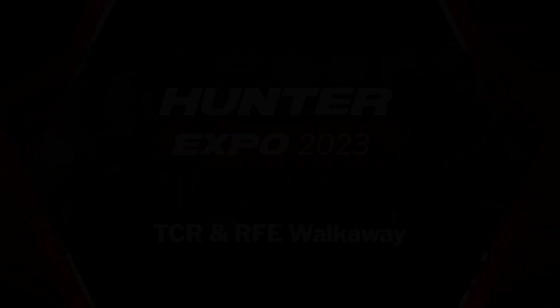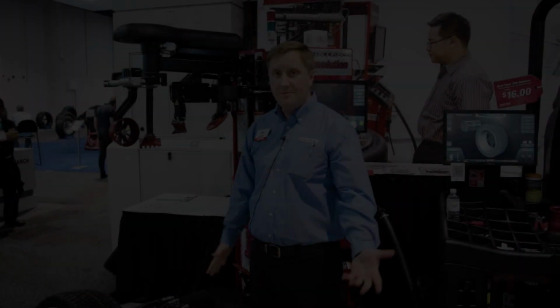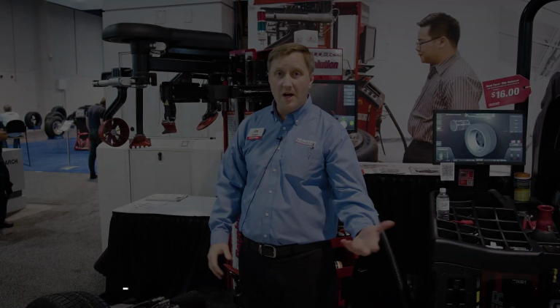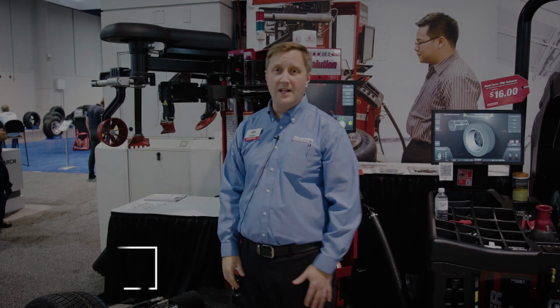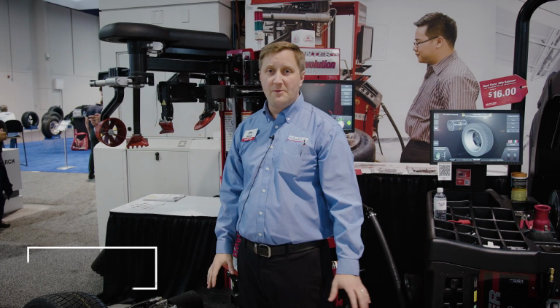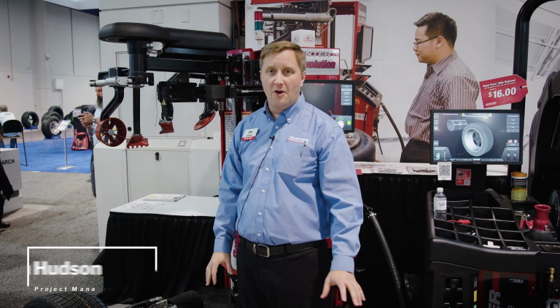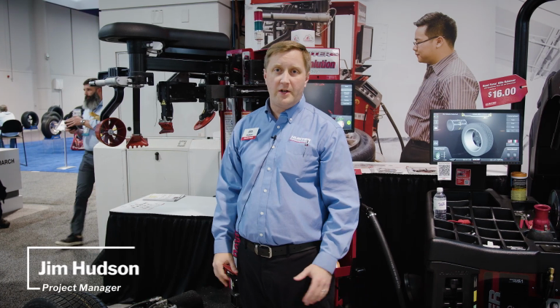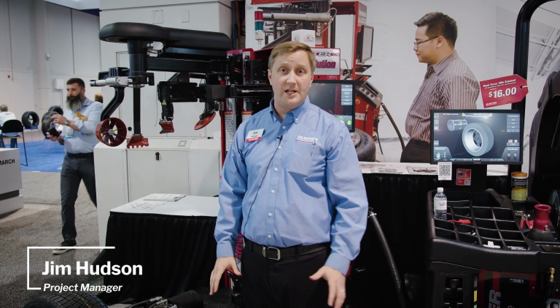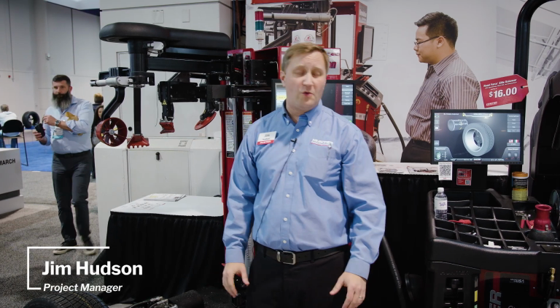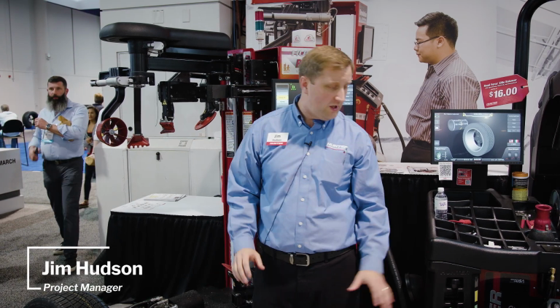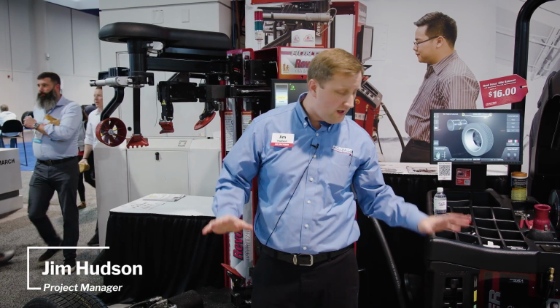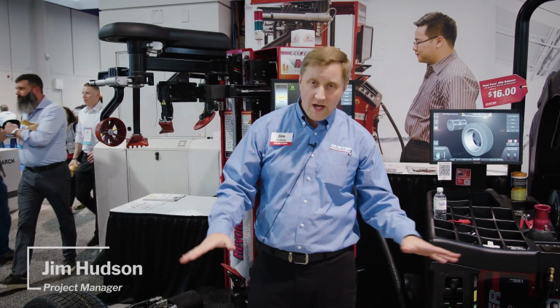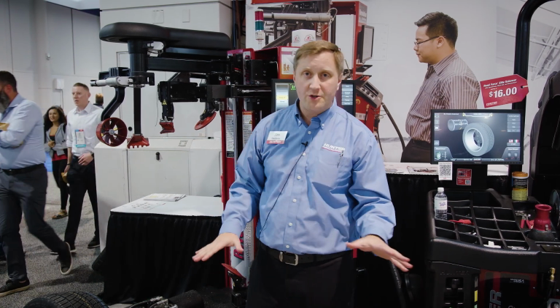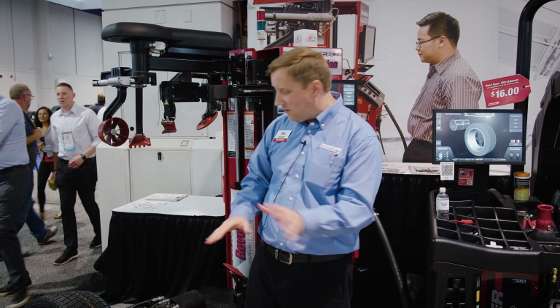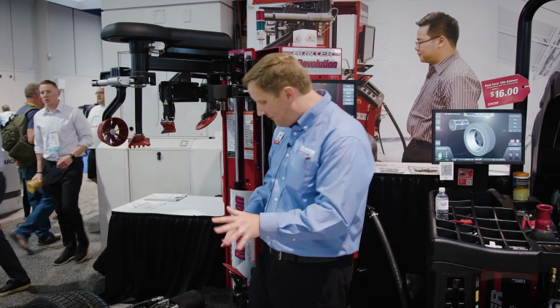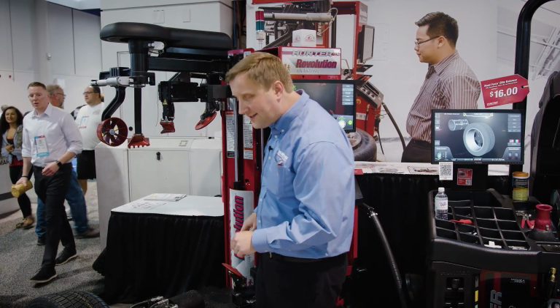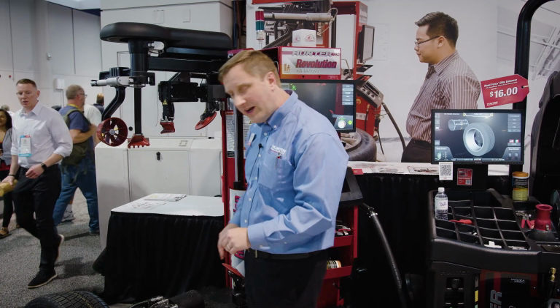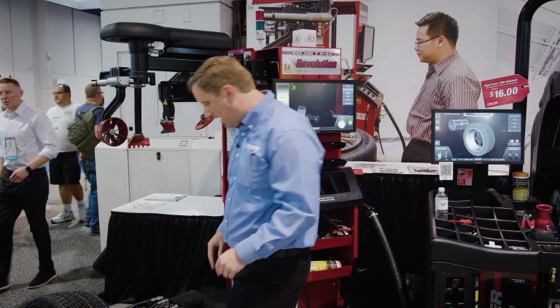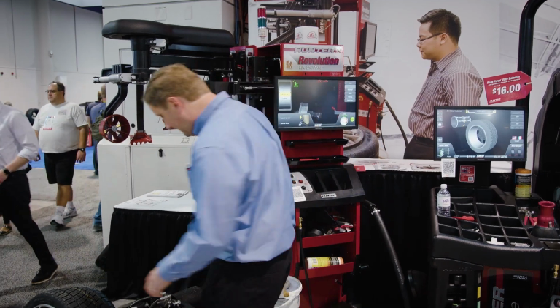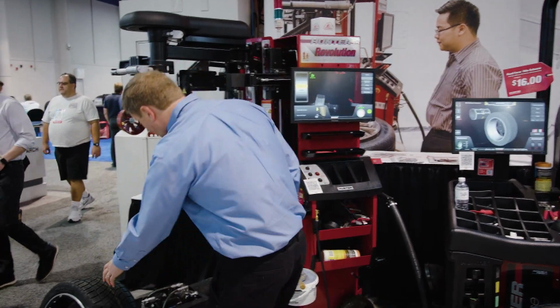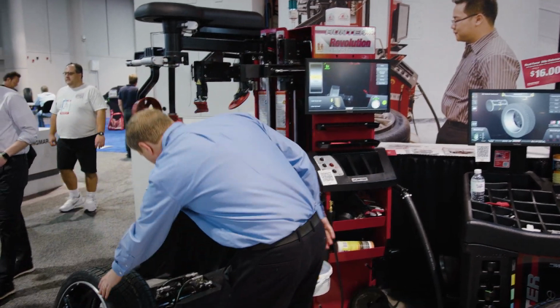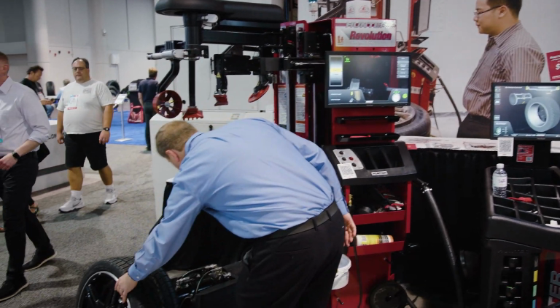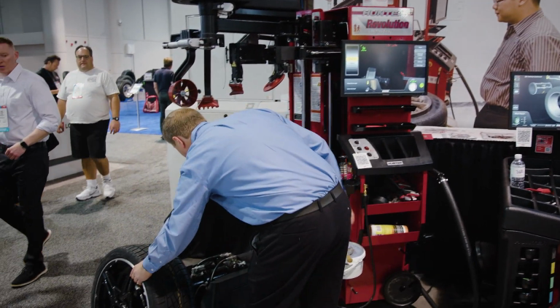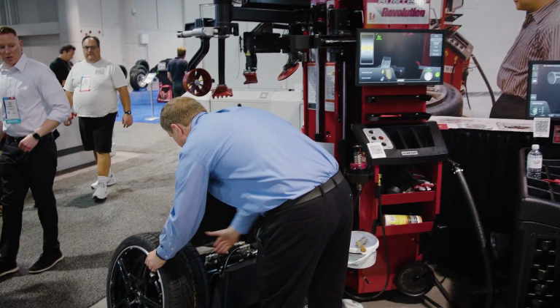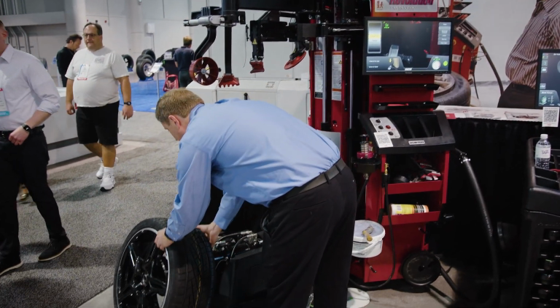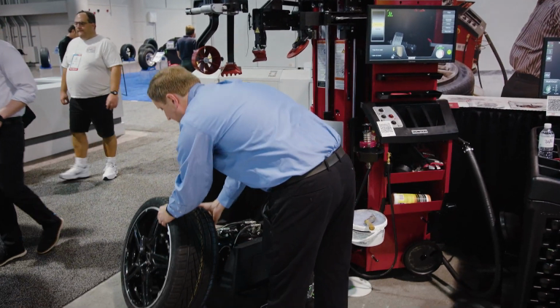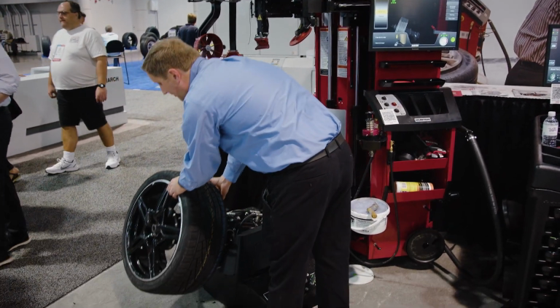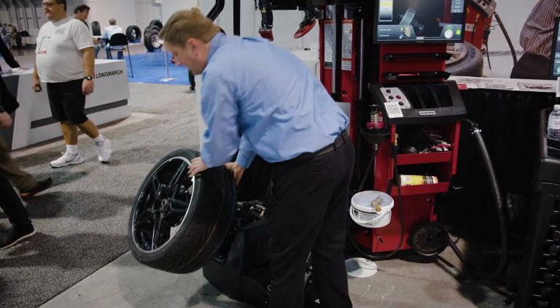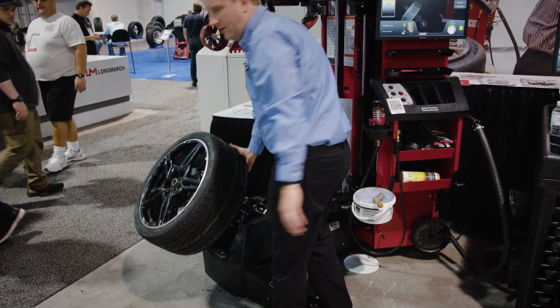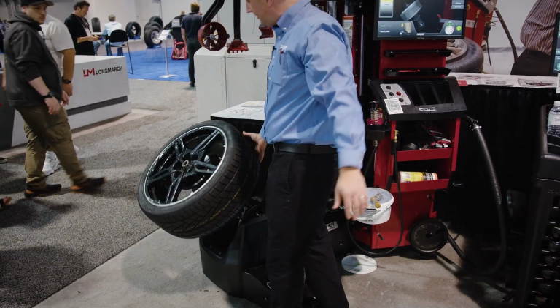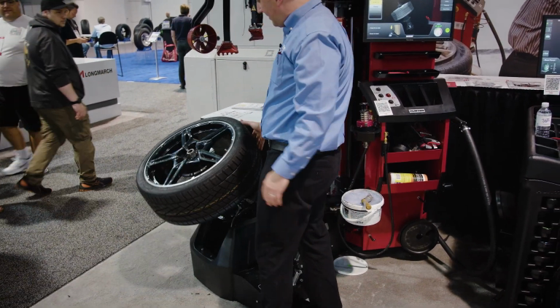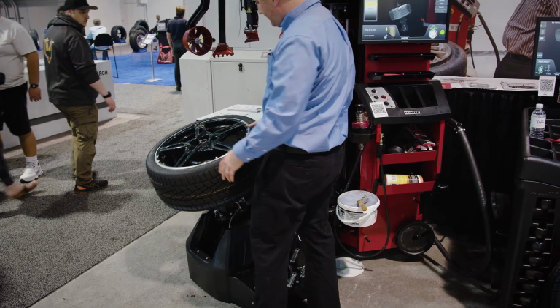Hi, I'm Jim Hudson live from the show floor here at SEMA 2023. I want to show you all the fastest way to change a set of four tires using the Revolution Road Force Elite Balancer.